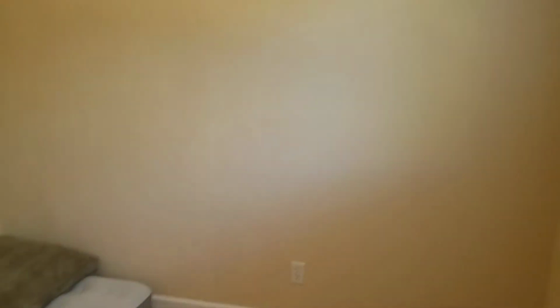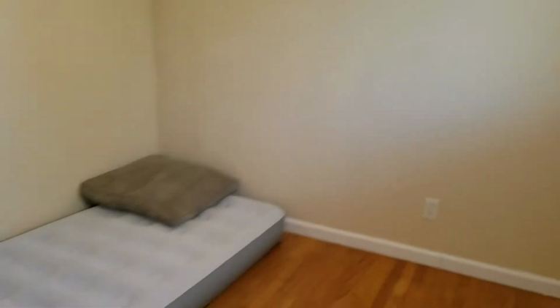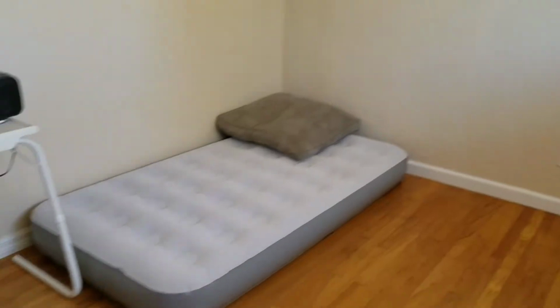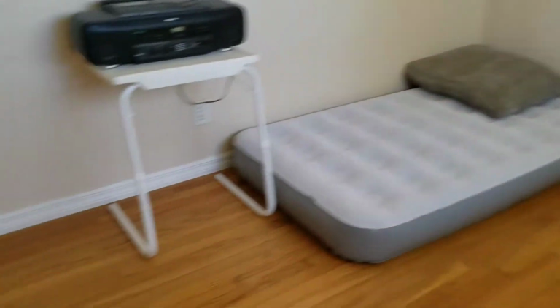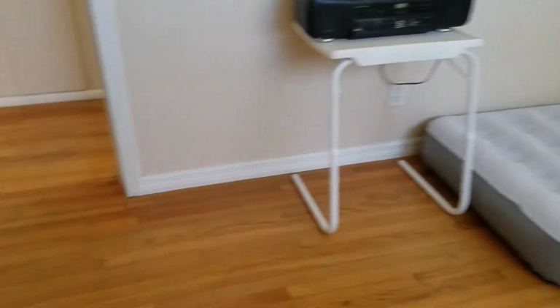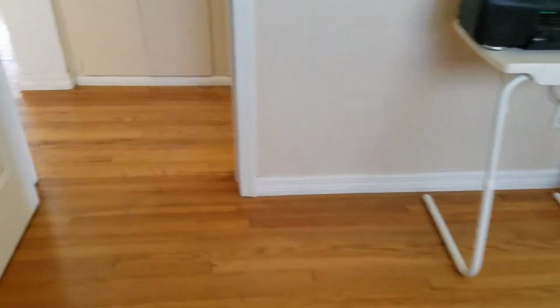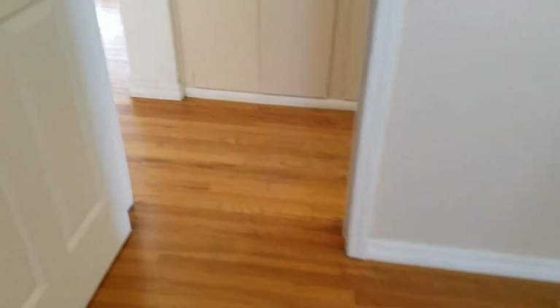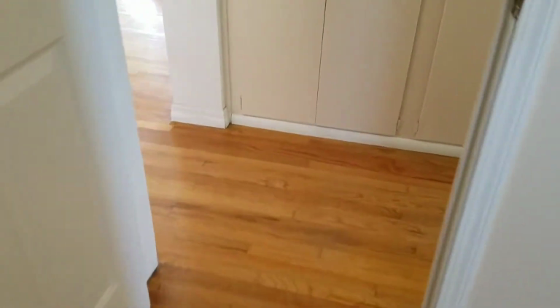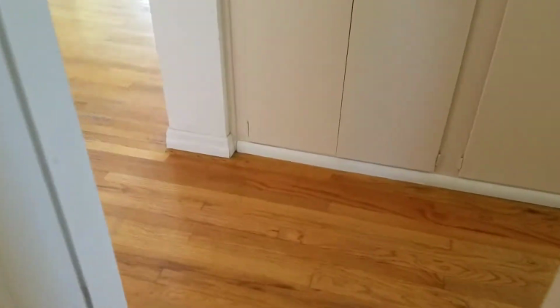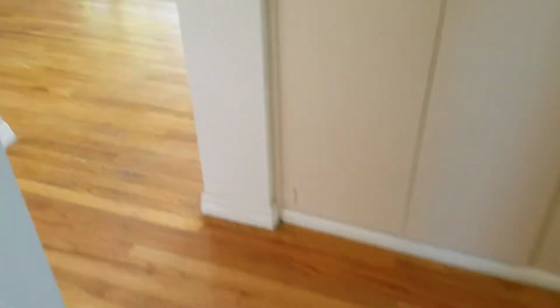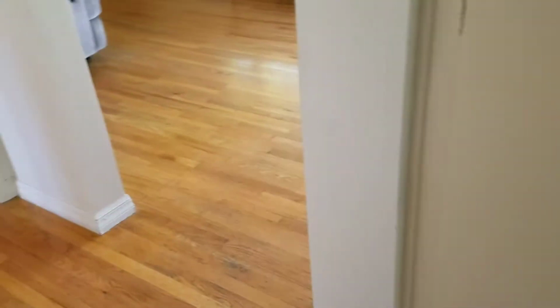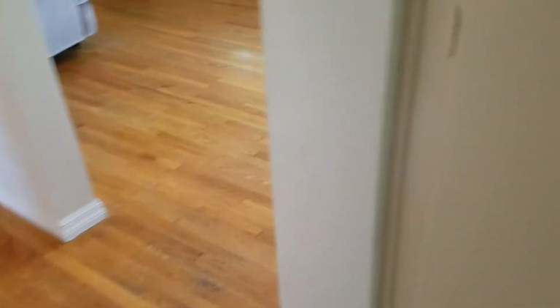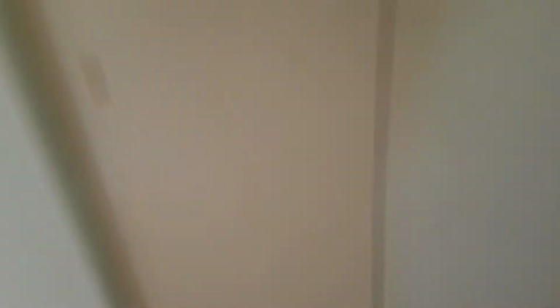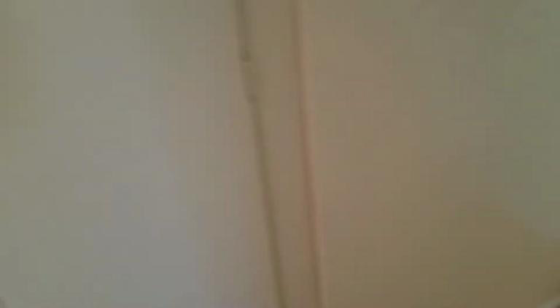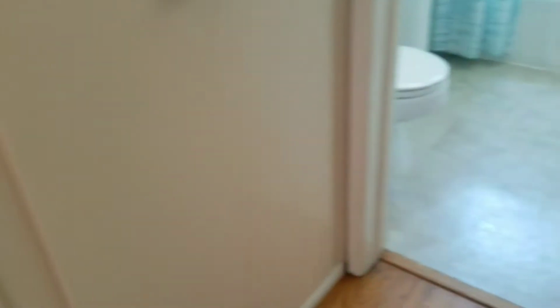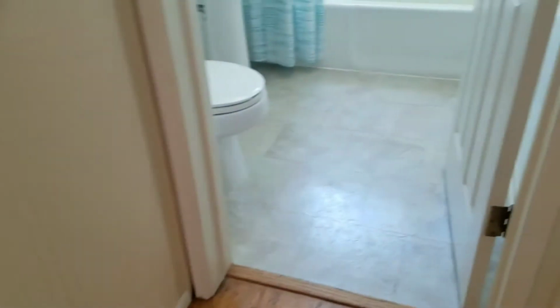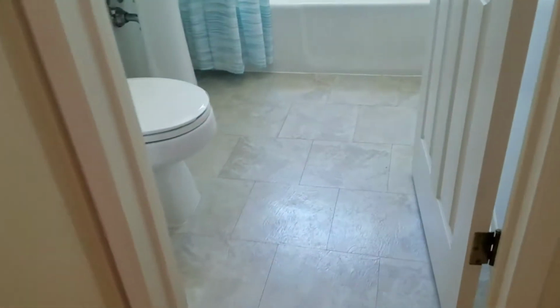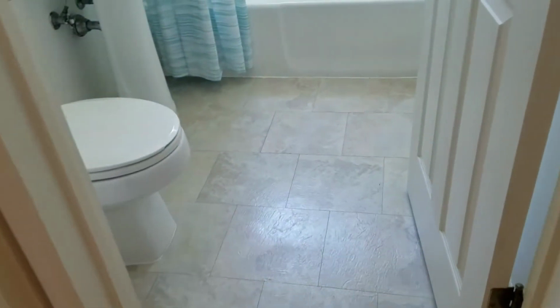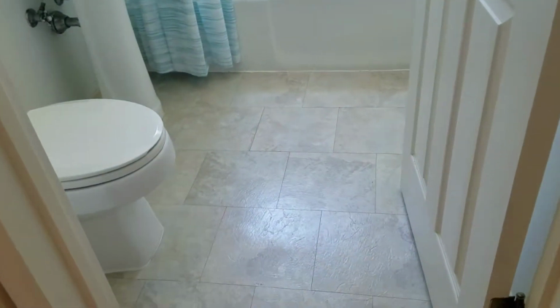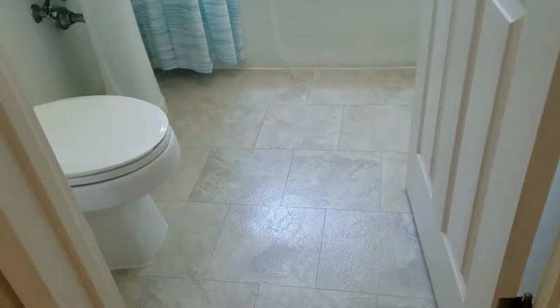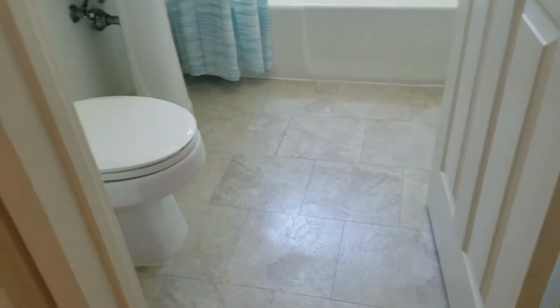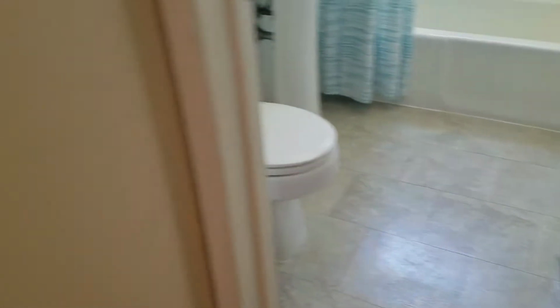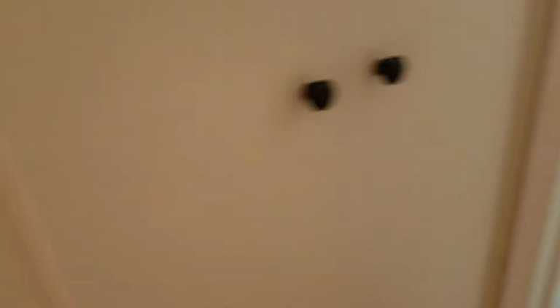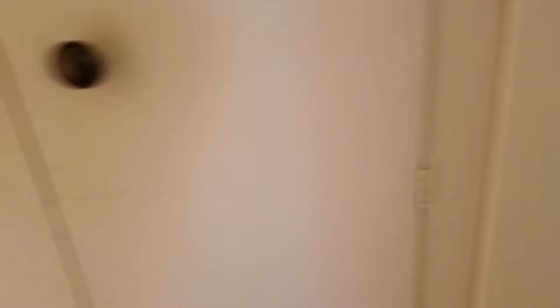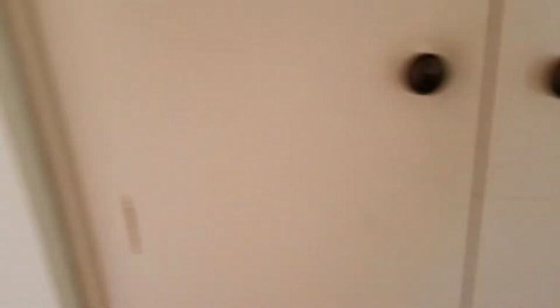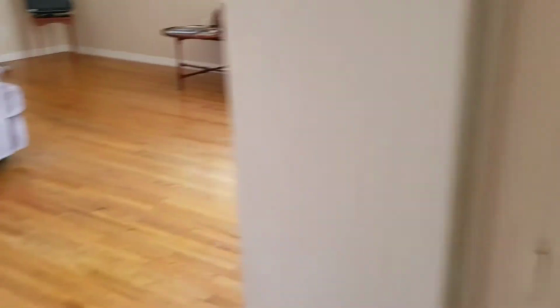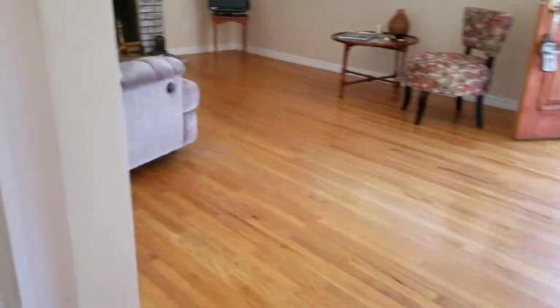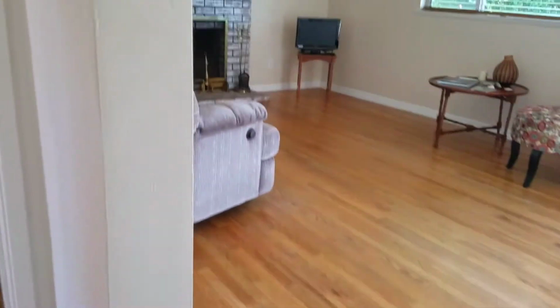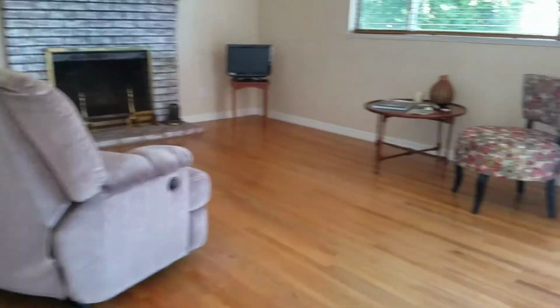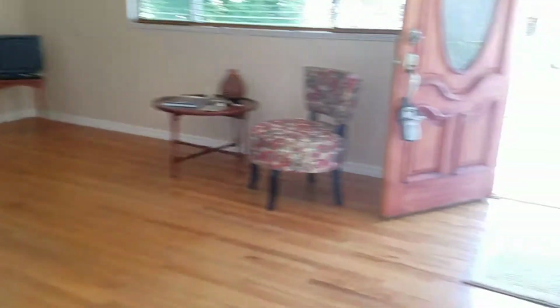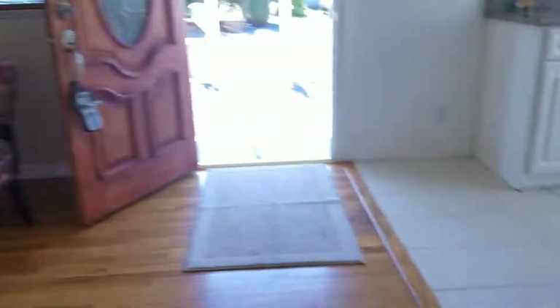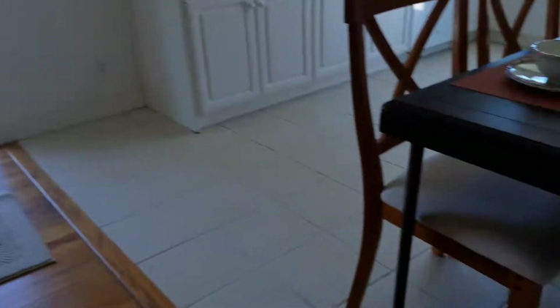Don't believe there's access from the interior to the garage. Wood floor throughout for the most part. Looks like linoleum tile in the bathroom, and the kitchen floor is real tile.